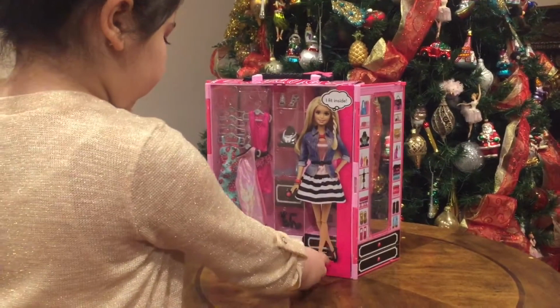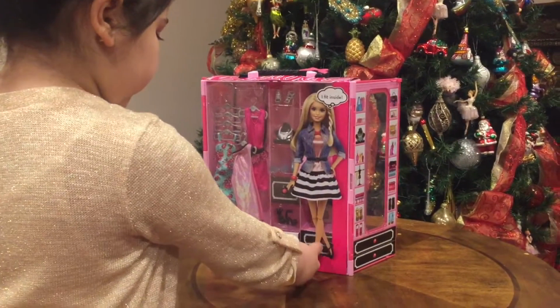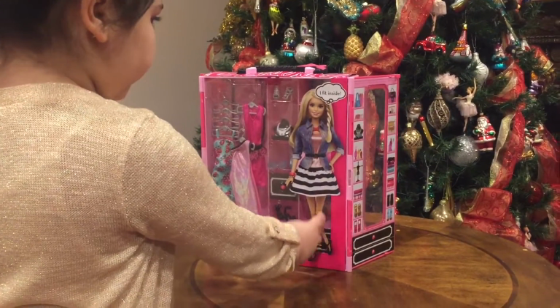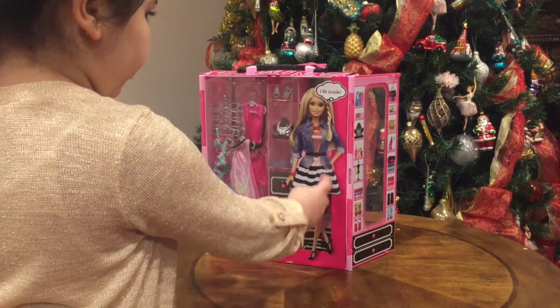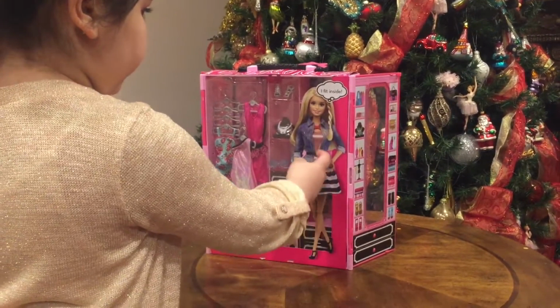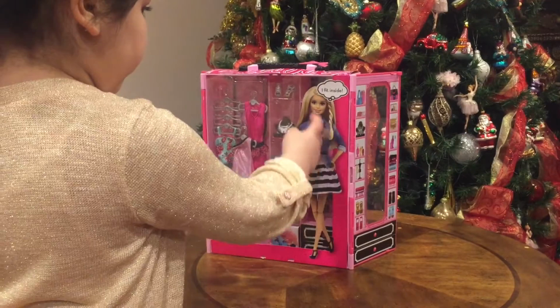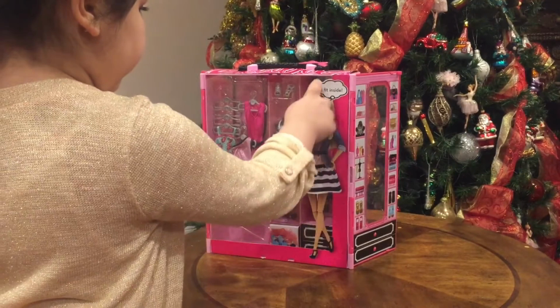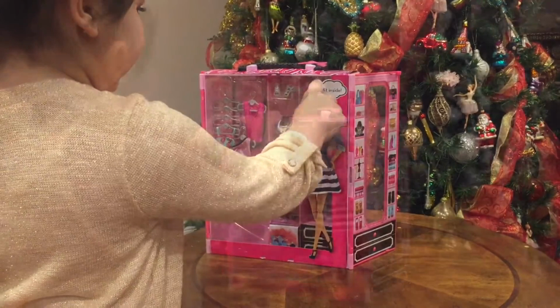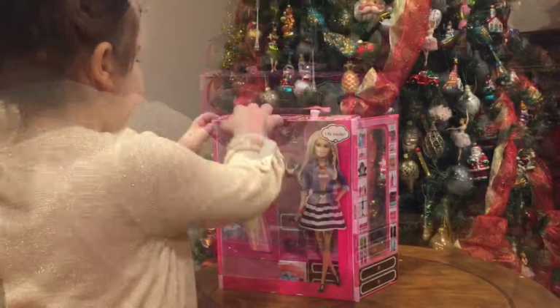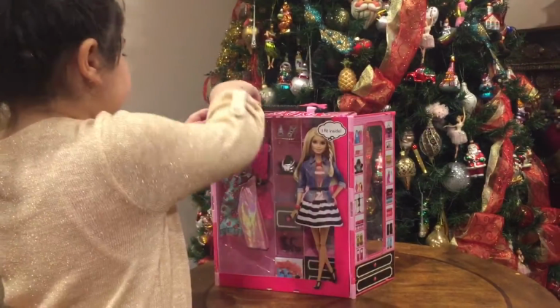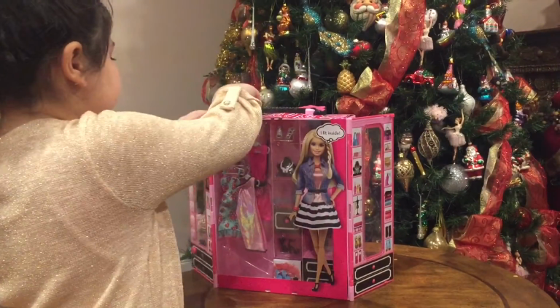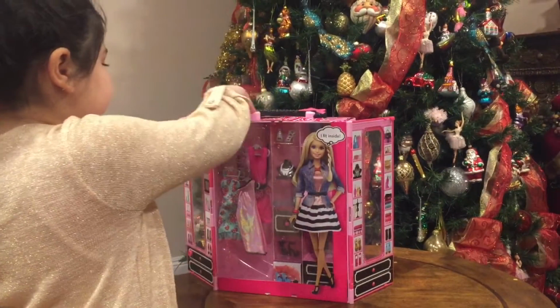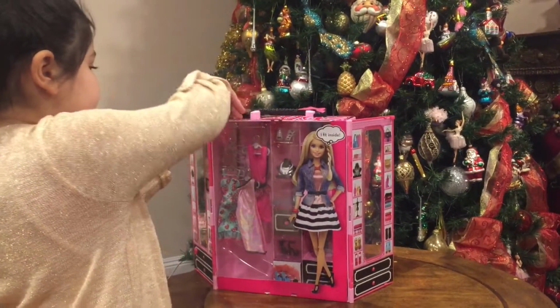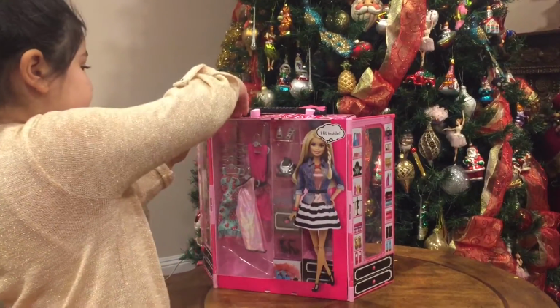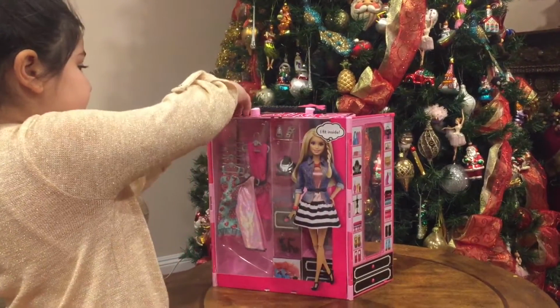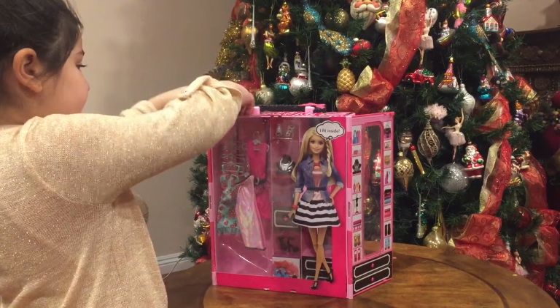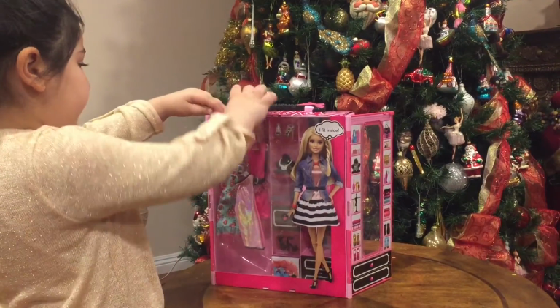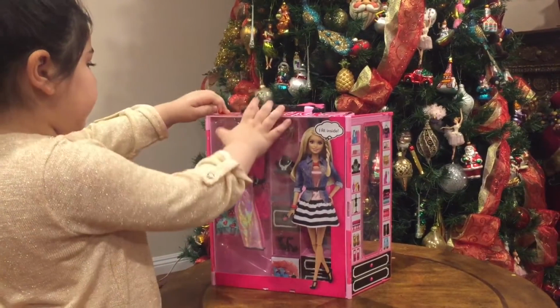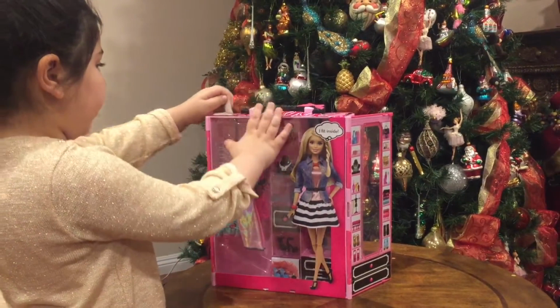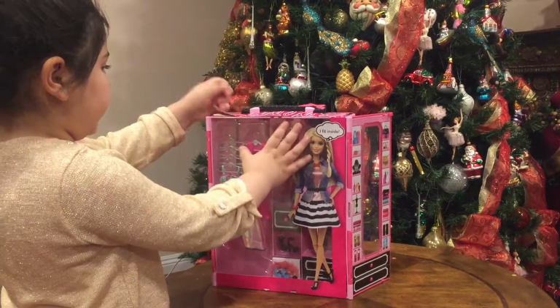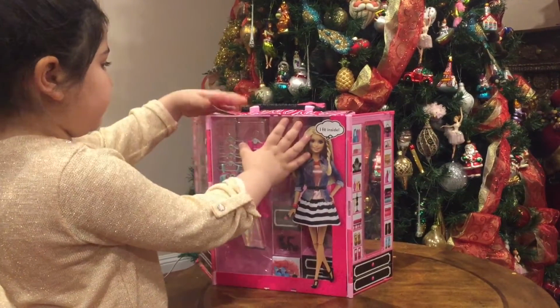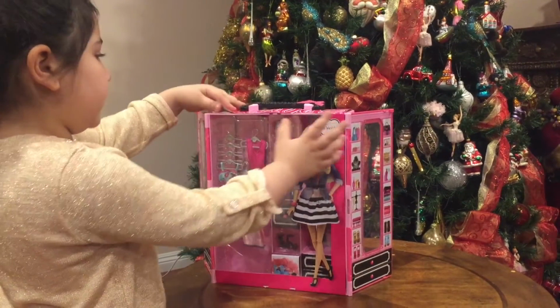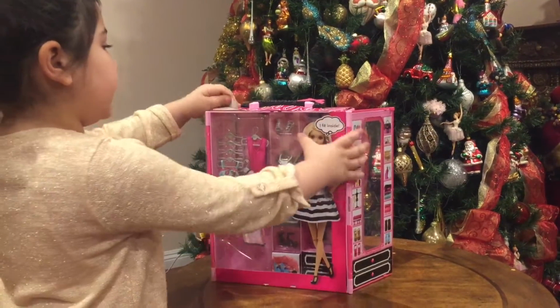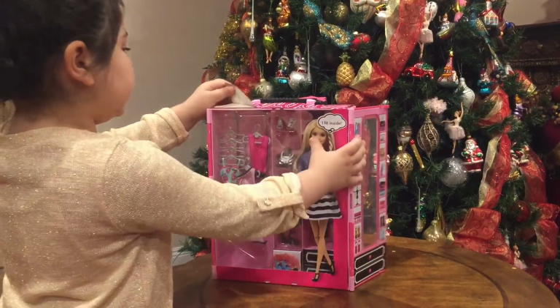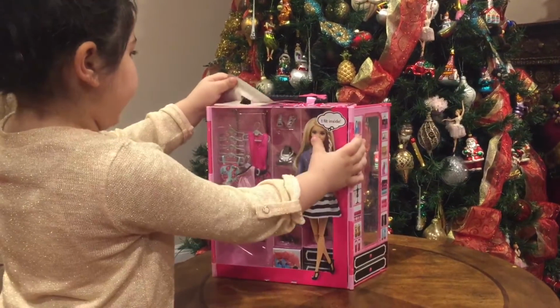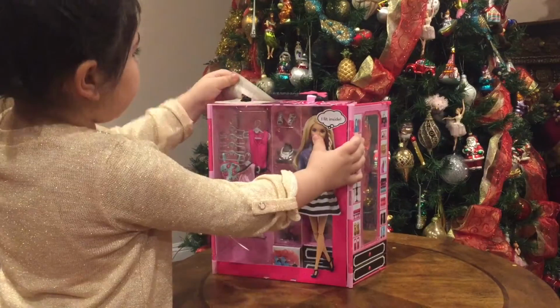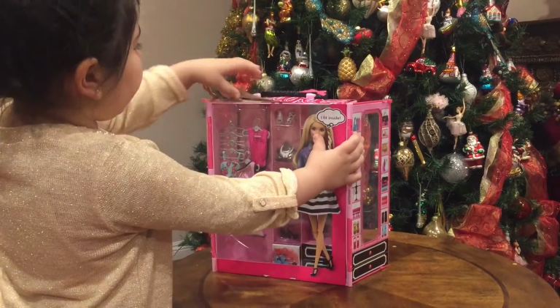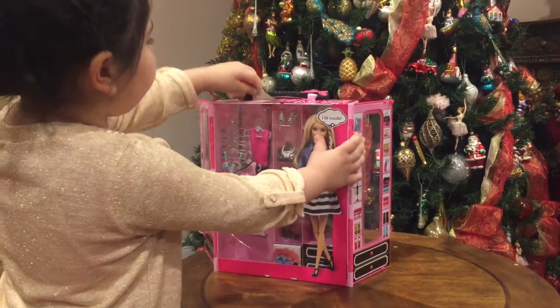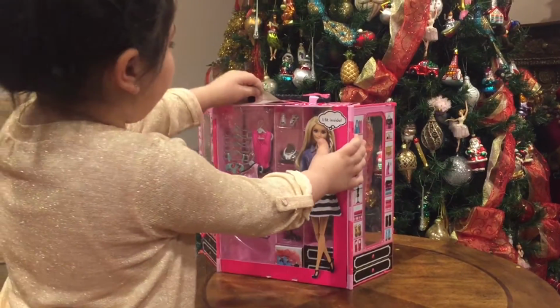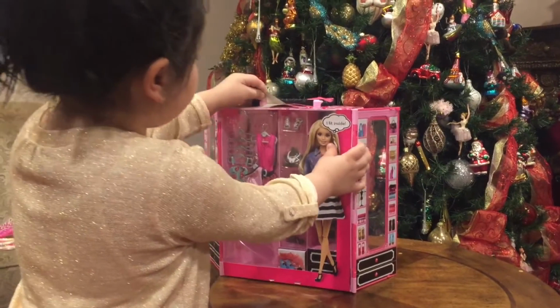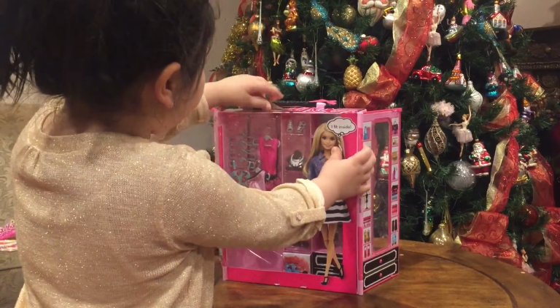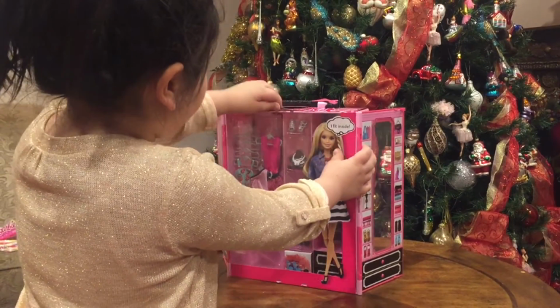There's also Barbie walking here. This playset doesn't come with a Barbie, but it's okay — I have all of my Barbies.